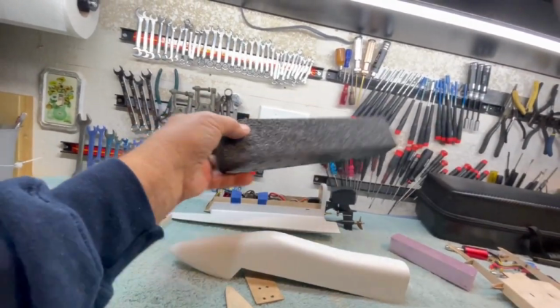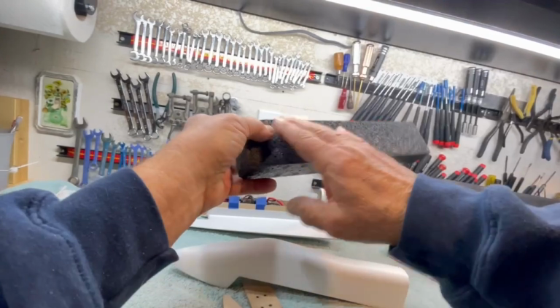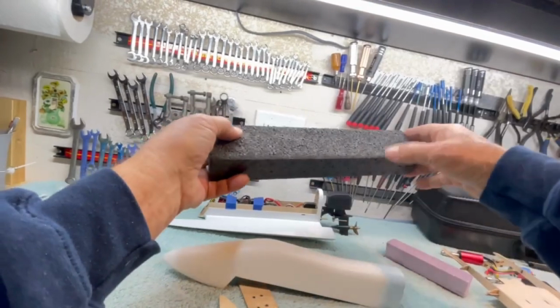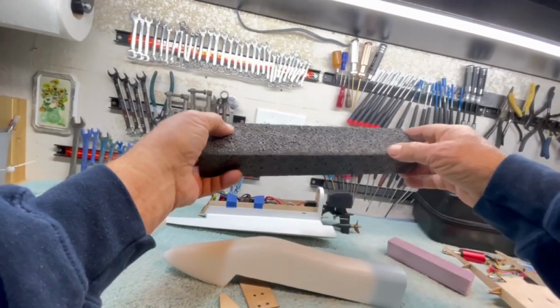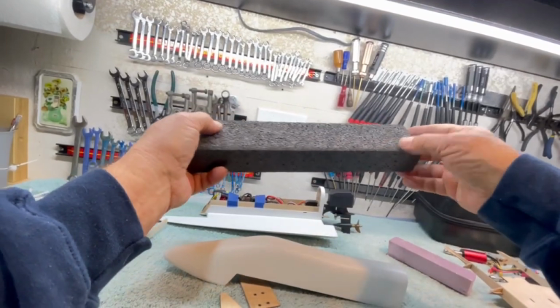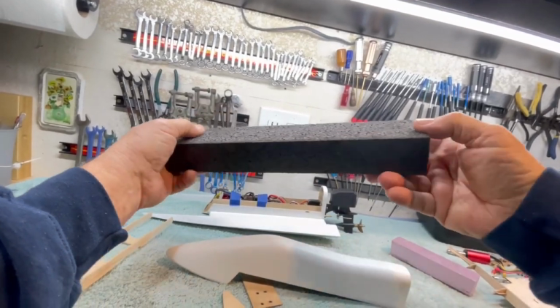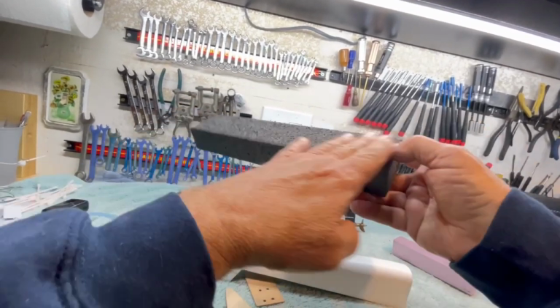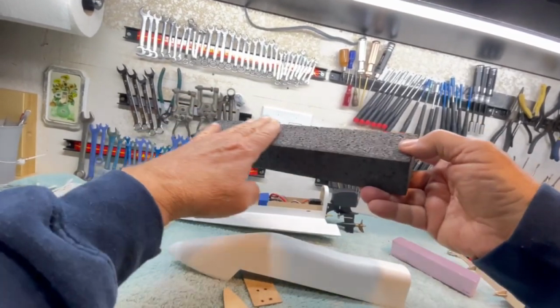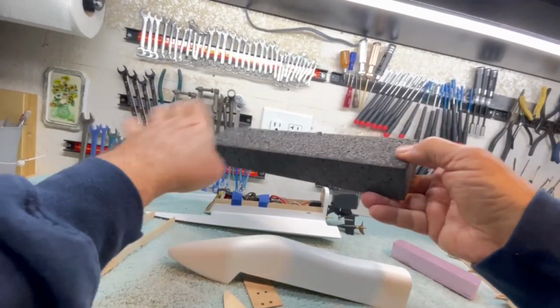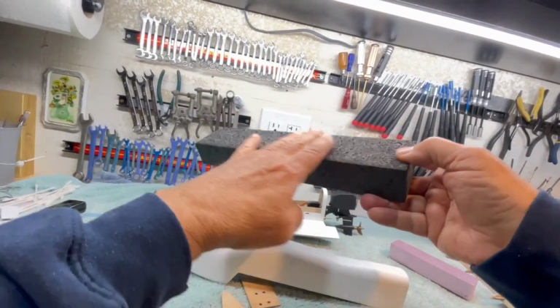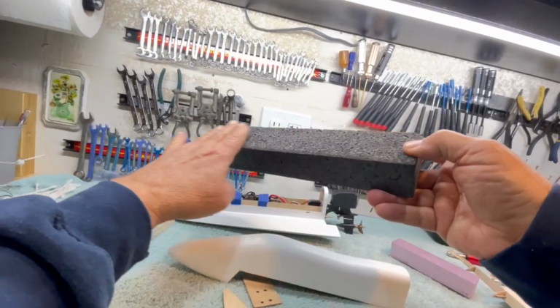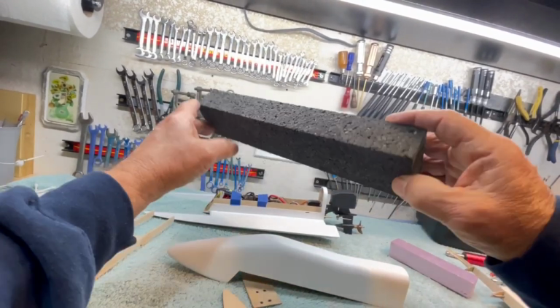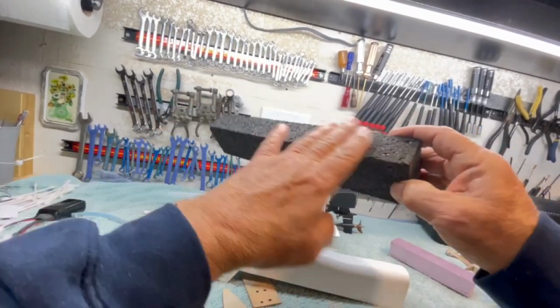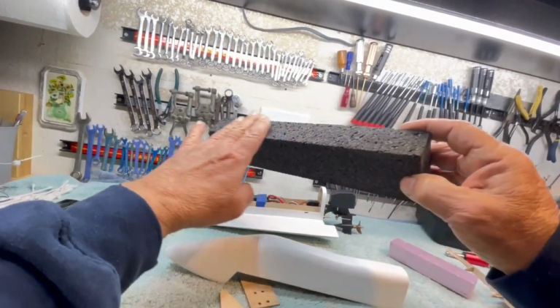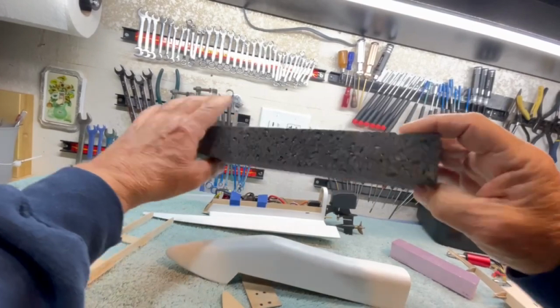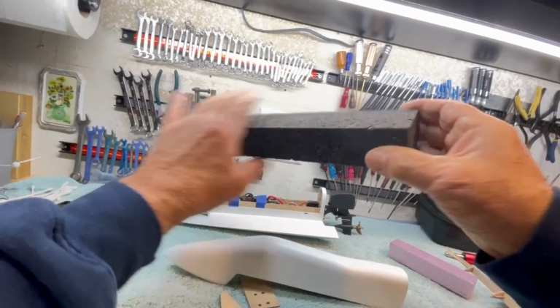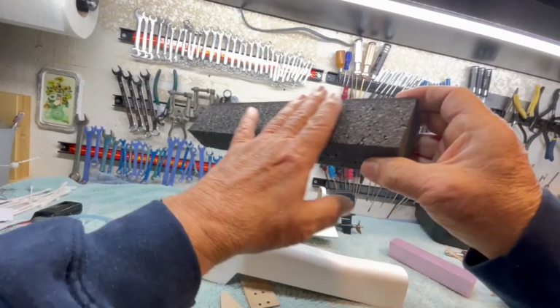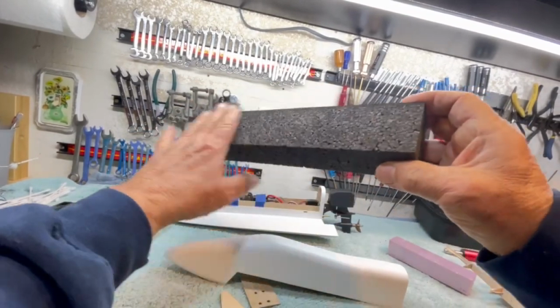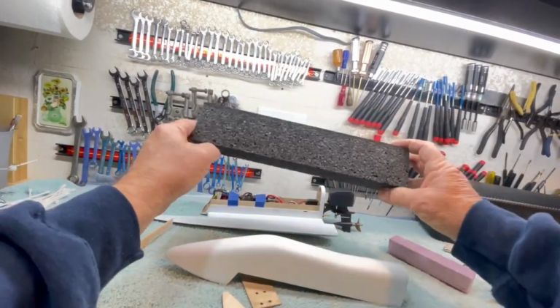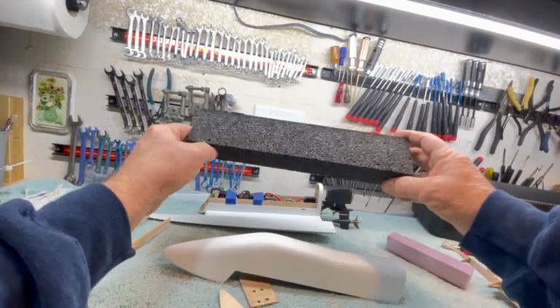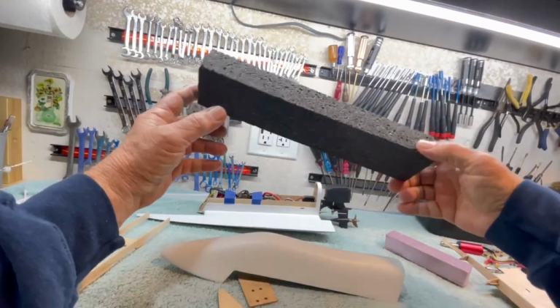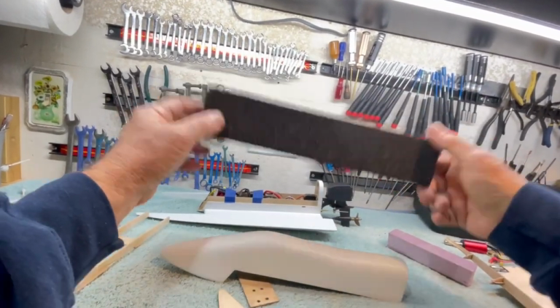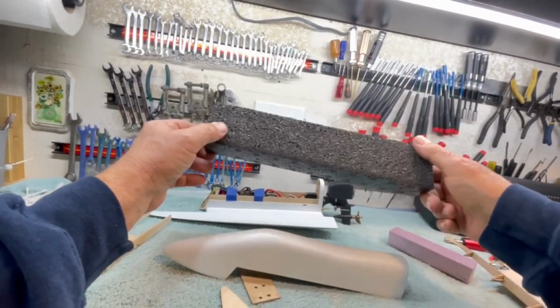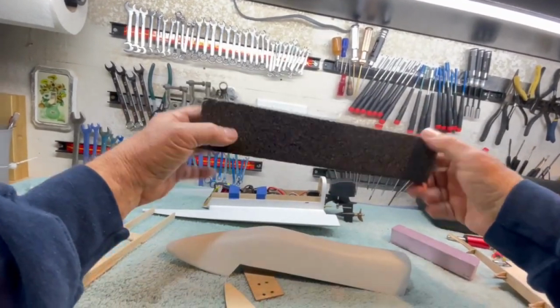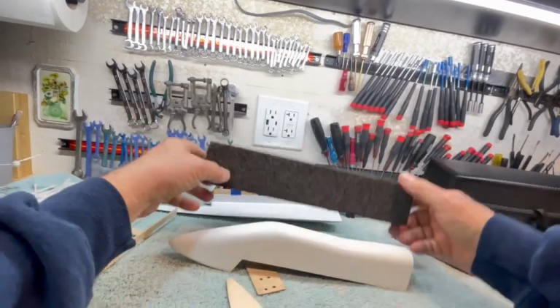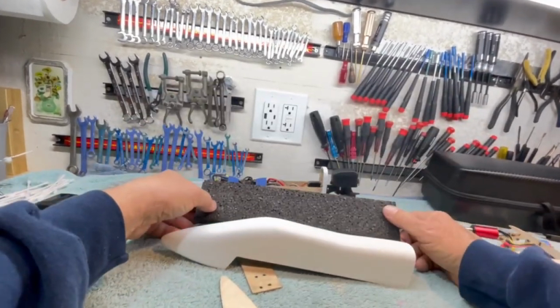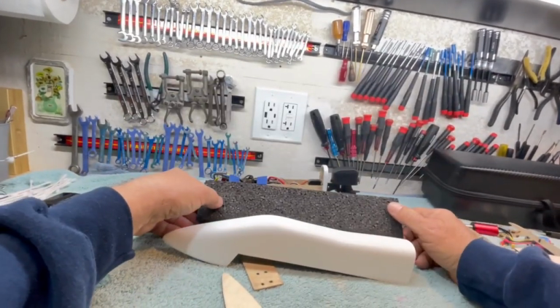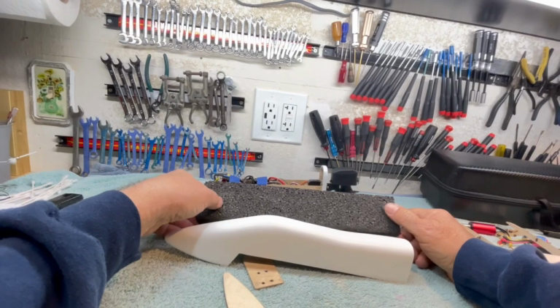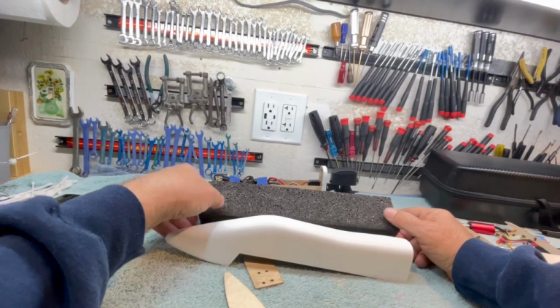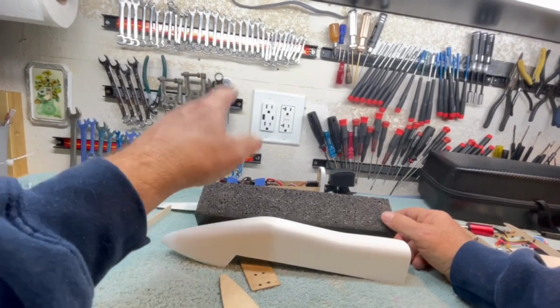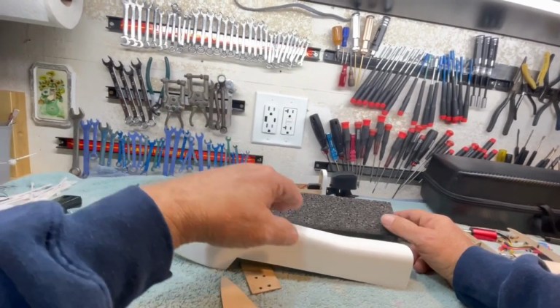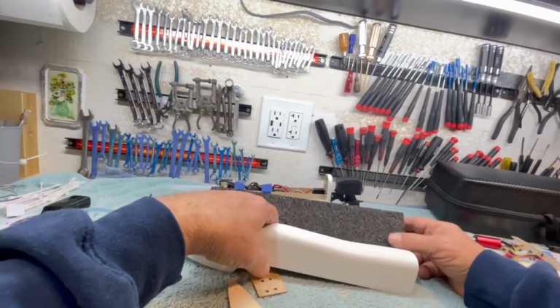The EPS cuts with a hot wire real good. I've cut it with a bandsaw and it cuts real nice with a bandsaw as well. But sanding it just doesn't work that good.